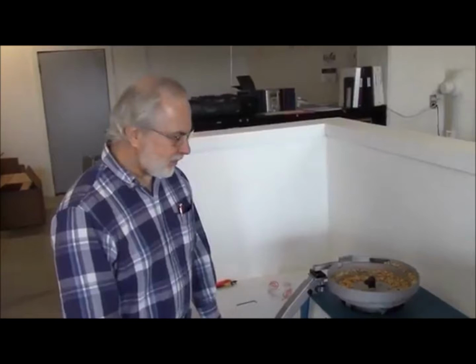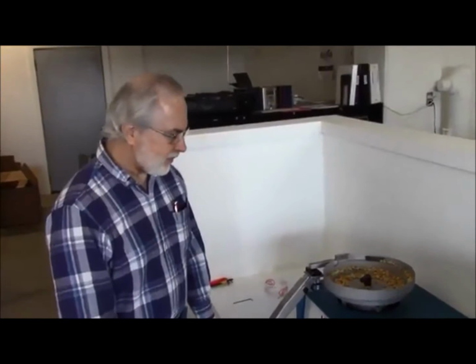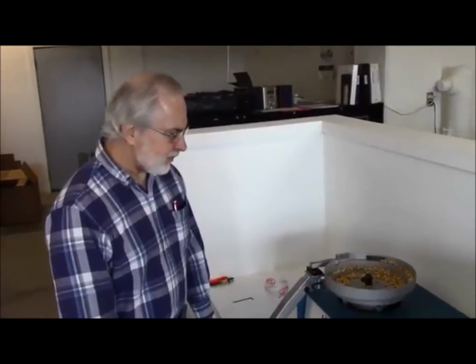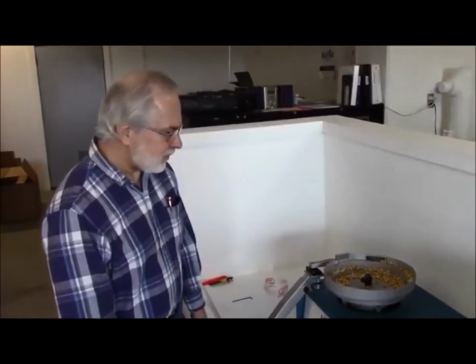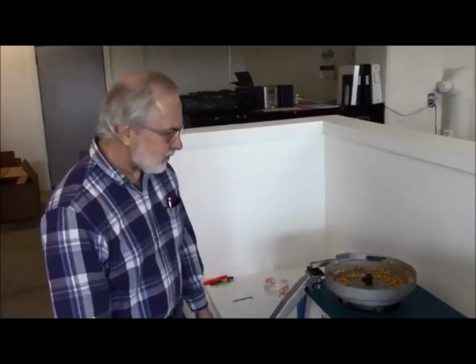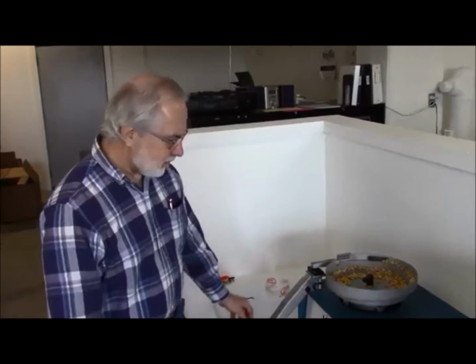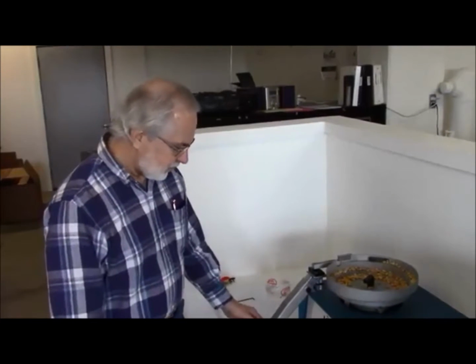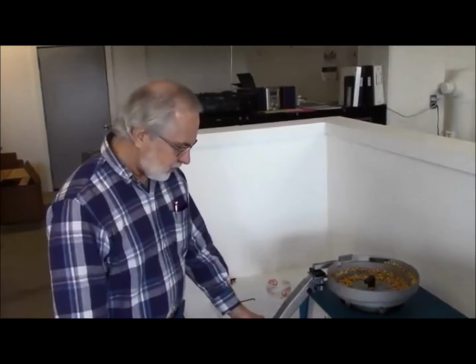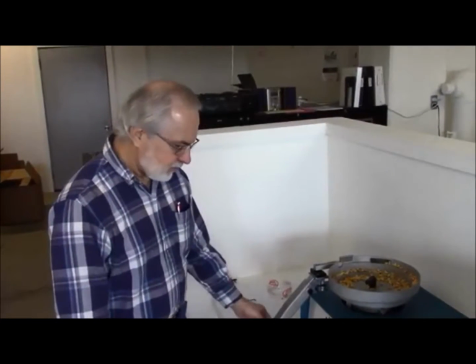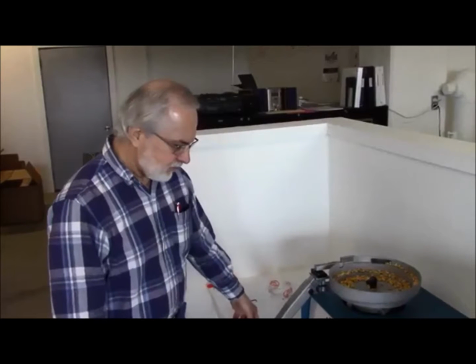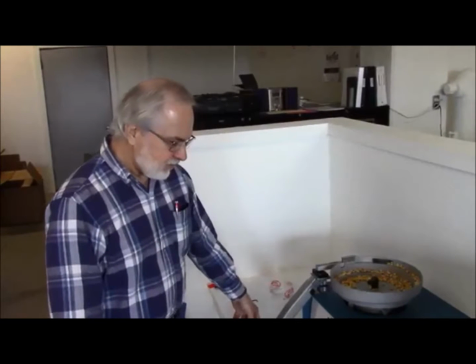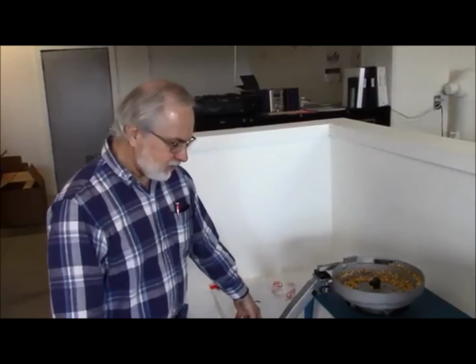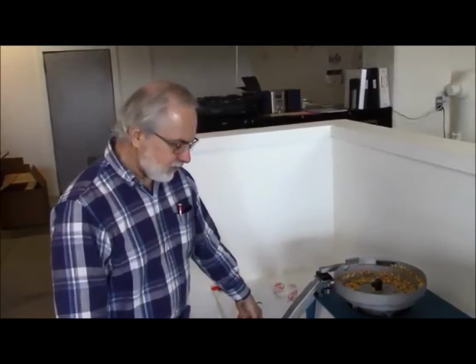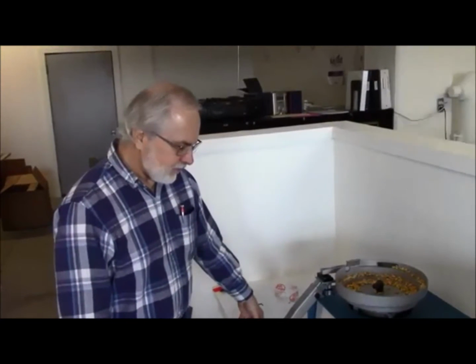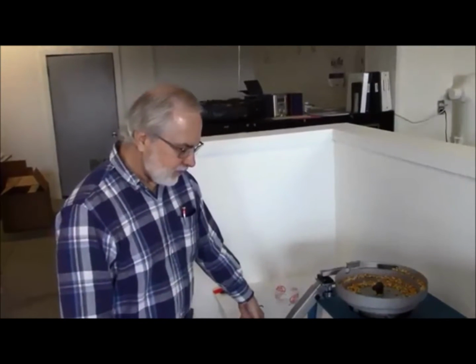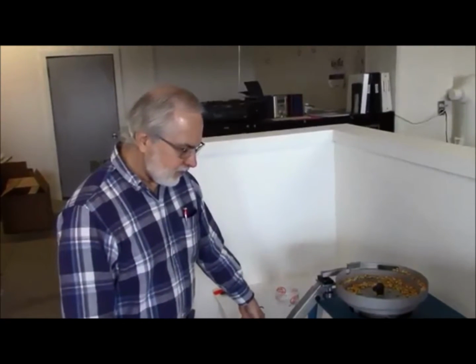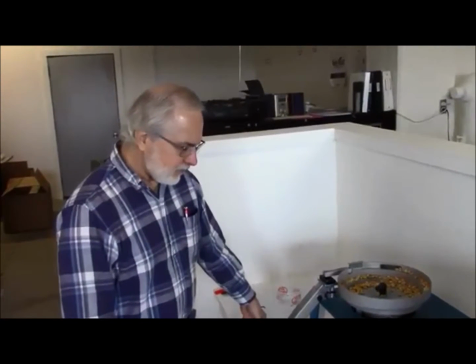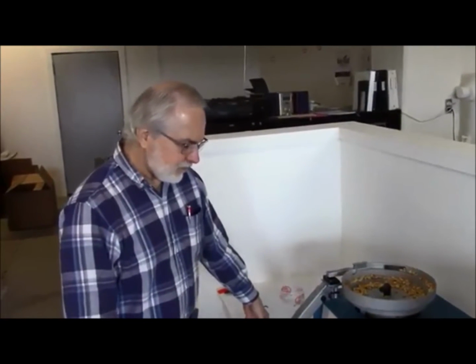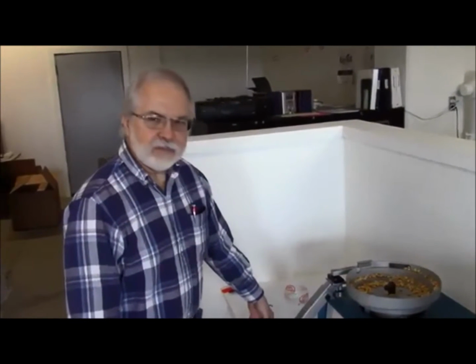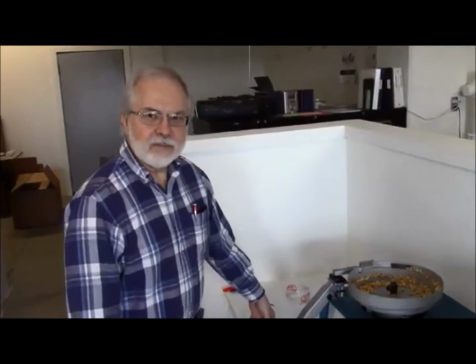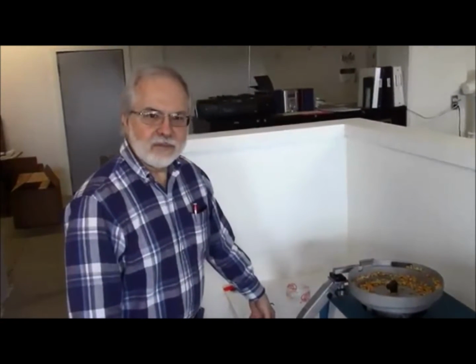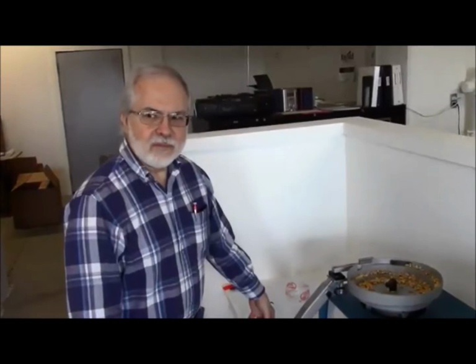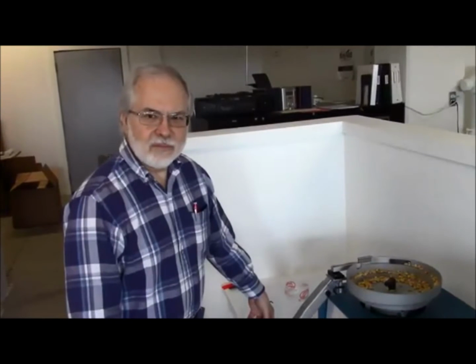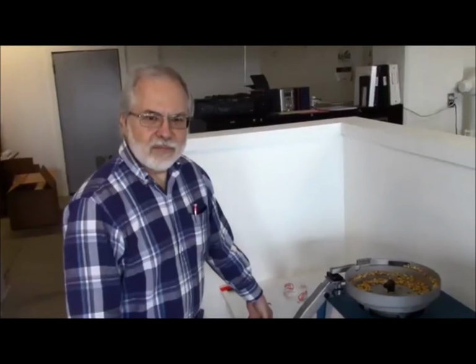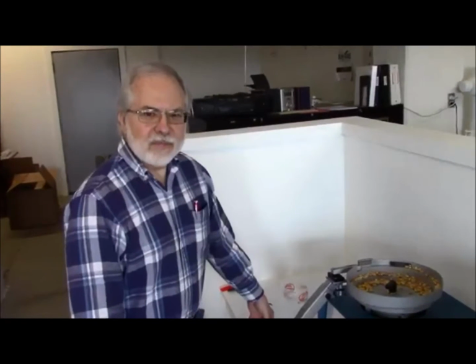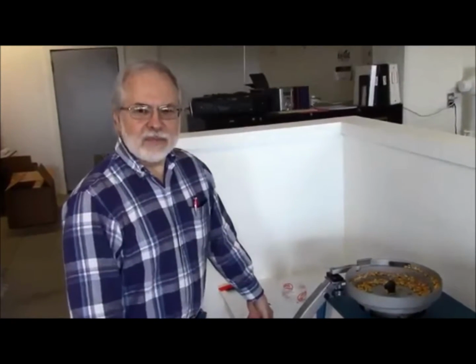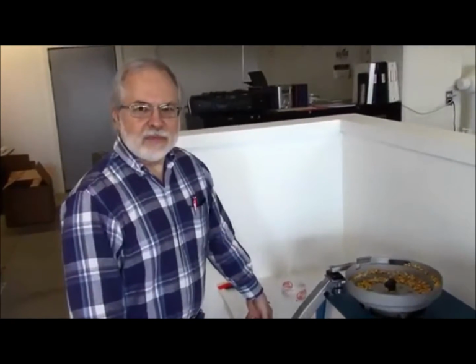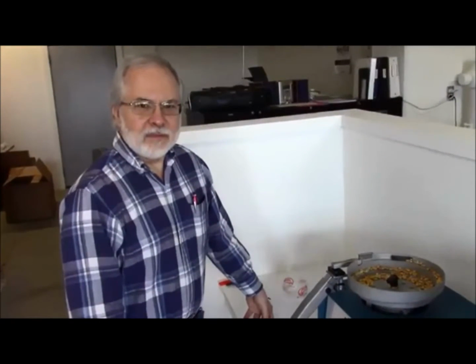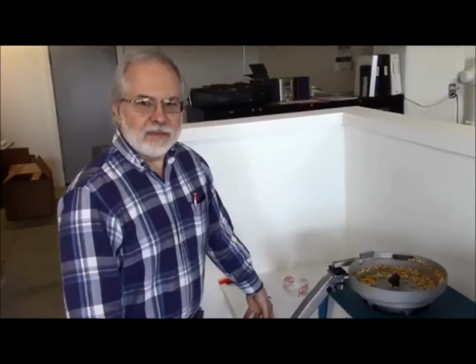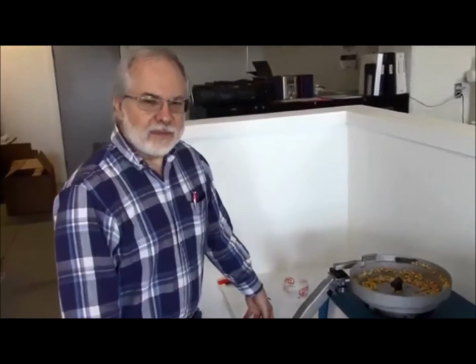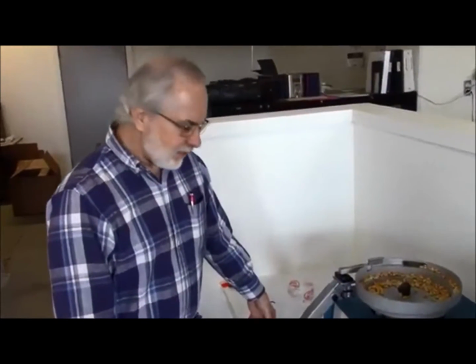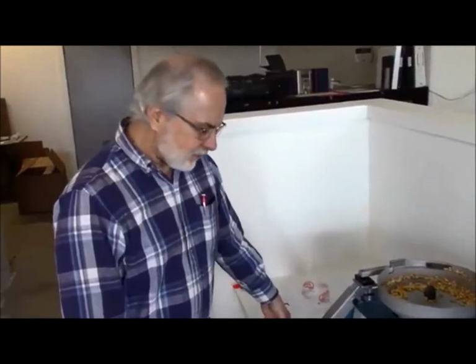This video is going to show how to totalize the count on the model 948 key mat seat counter. And to help us through this is Jim Kopech, who is going to demonstrate the process. Take it away, Jim.